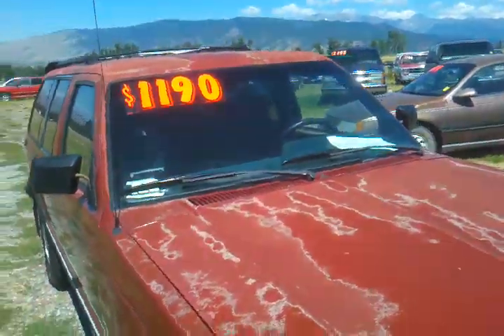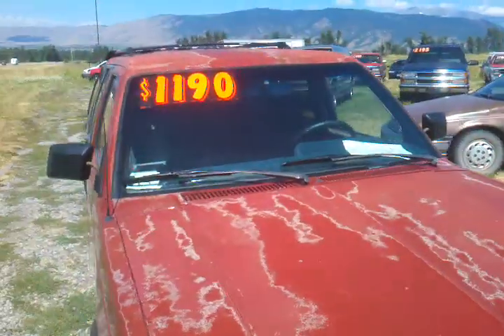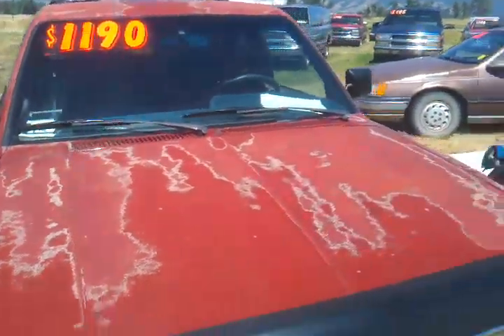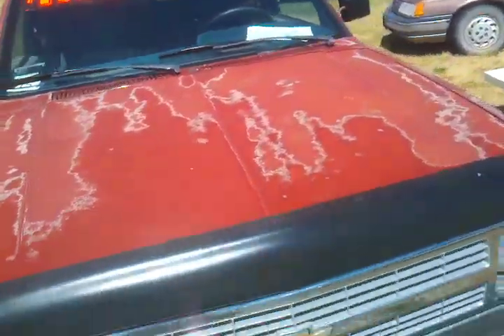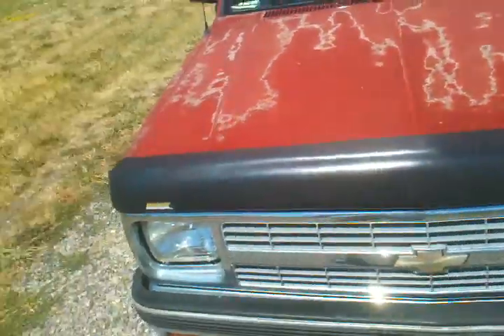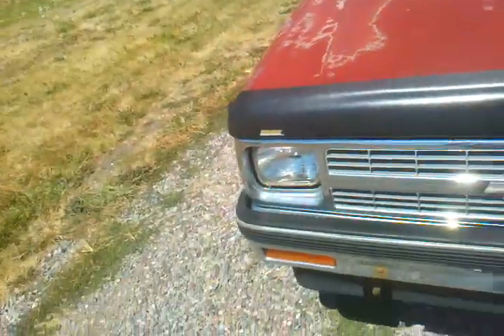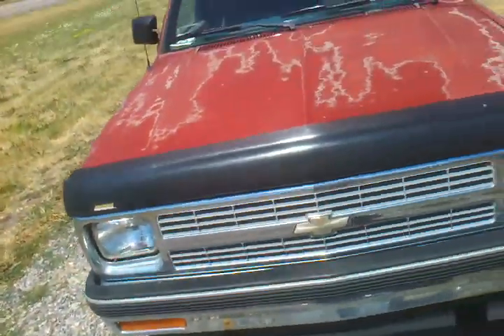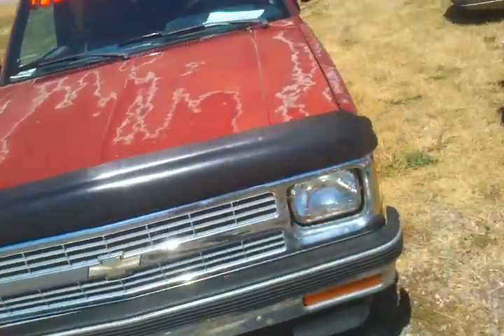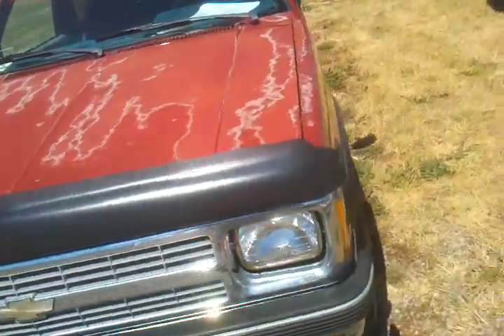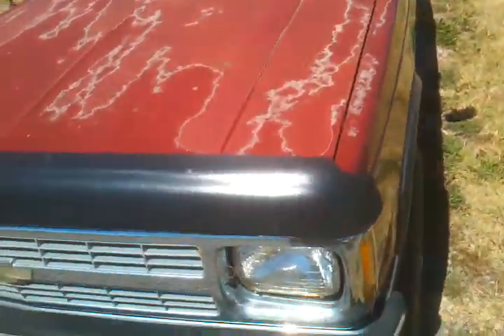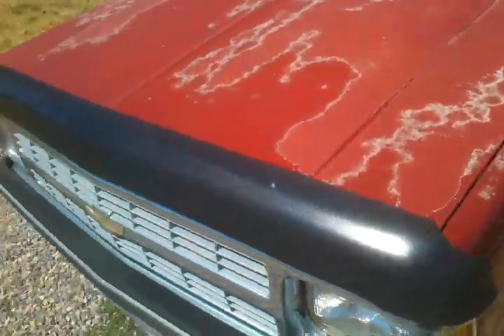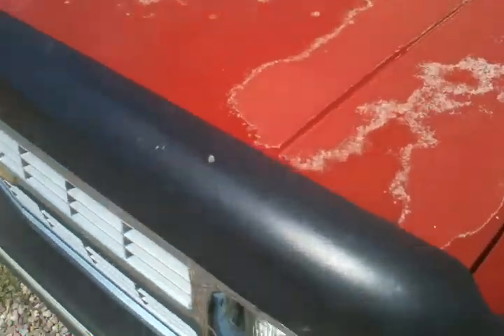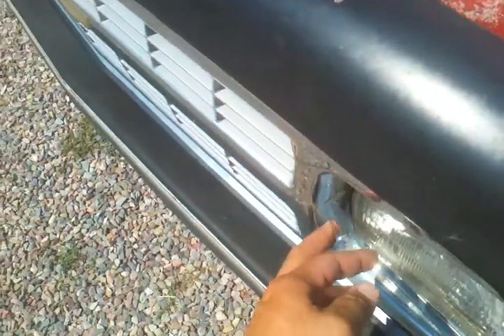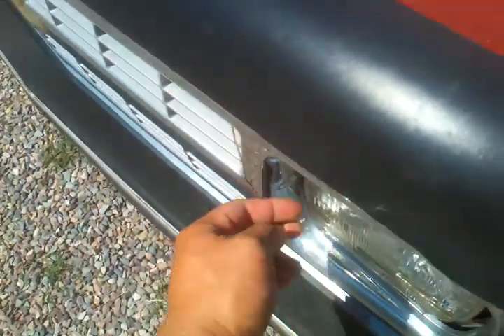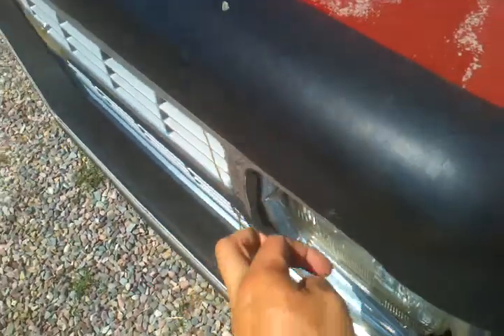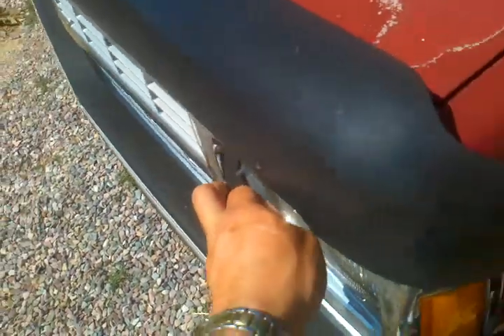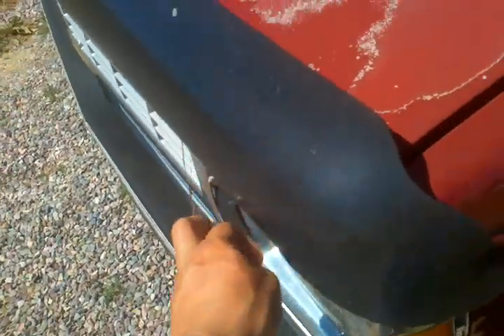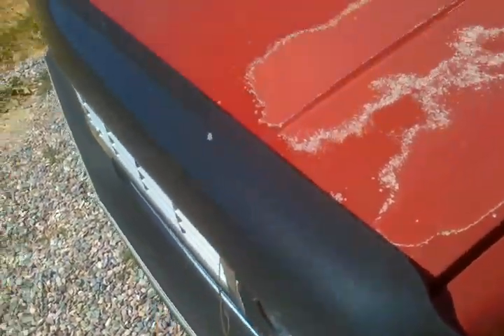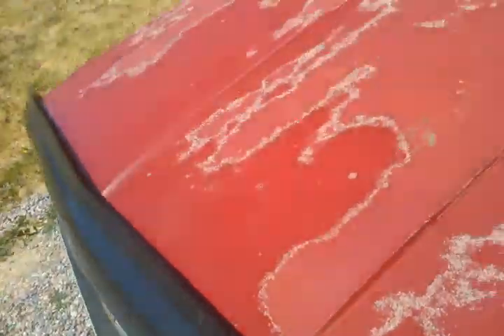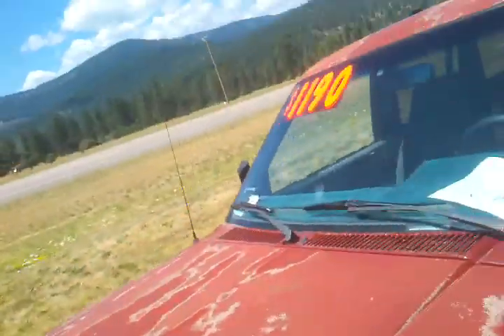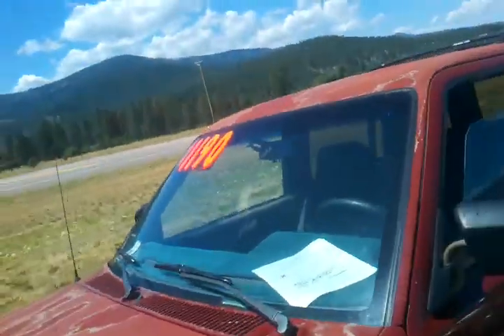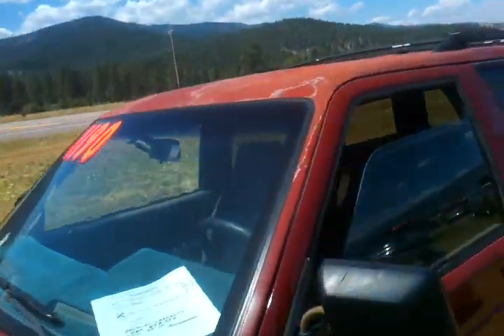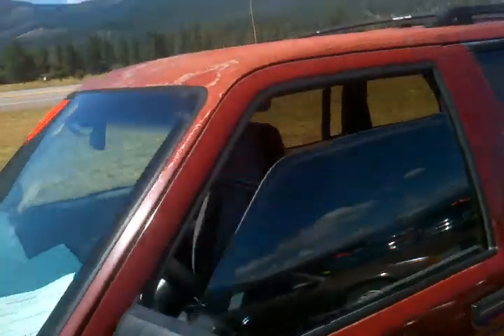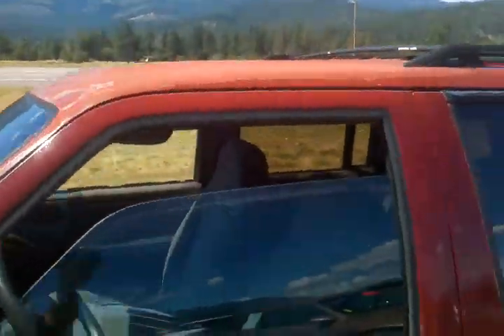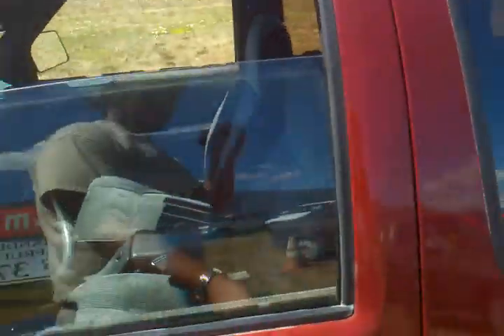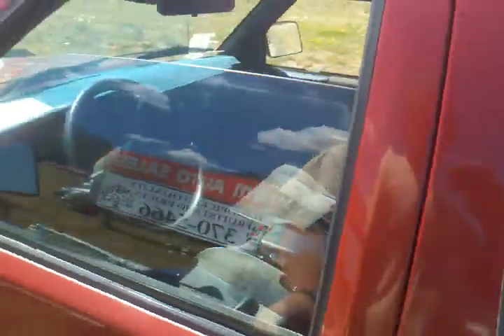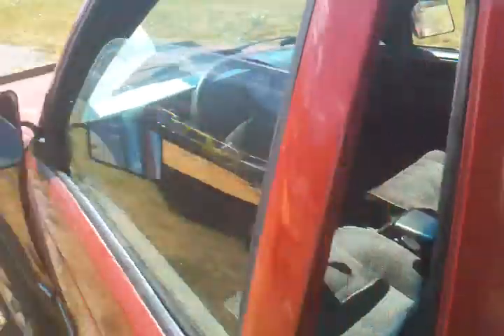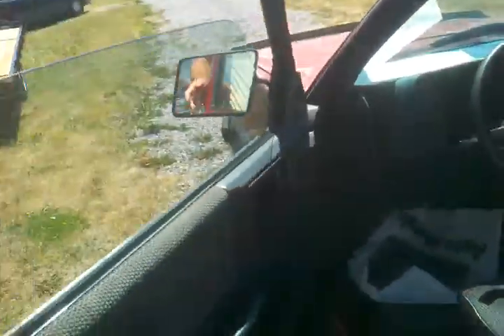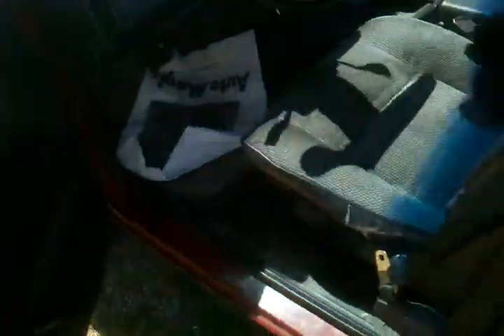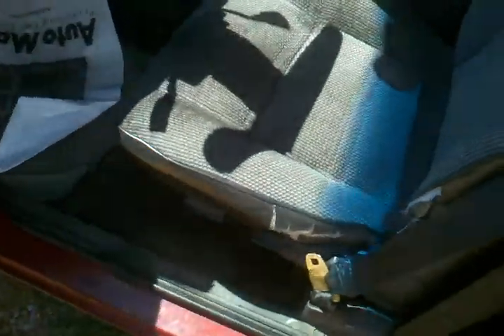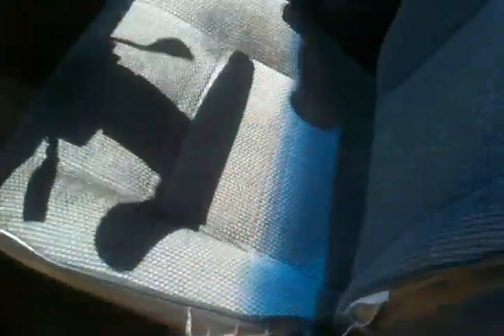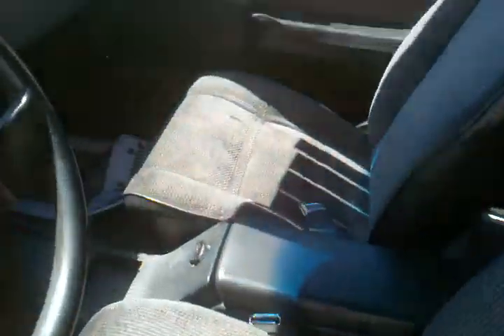You can see today we have it for $1,190. It's got a custom hood release there — pops the hood, custom. And it runs and drives pretty good, and actually the interior is not in bad shape.